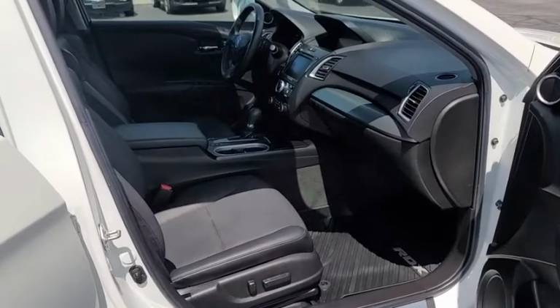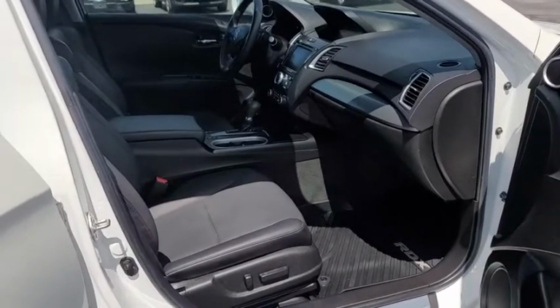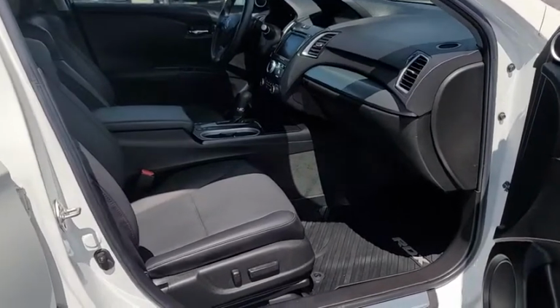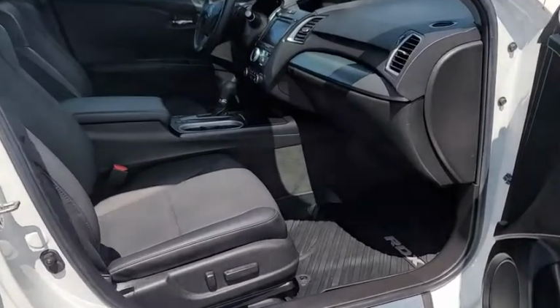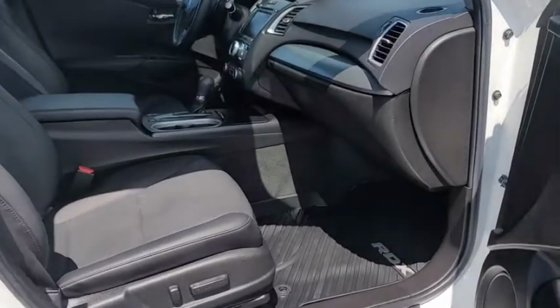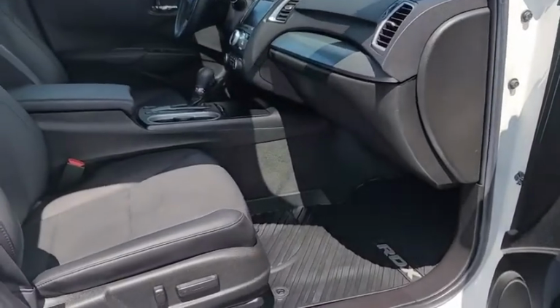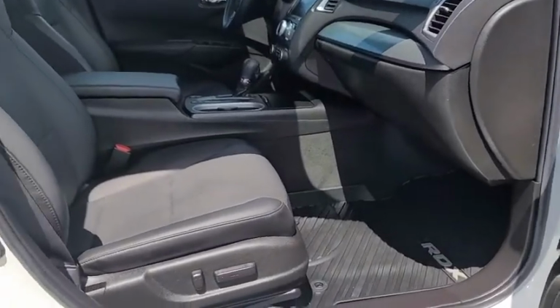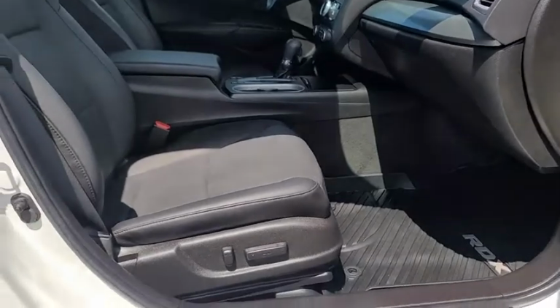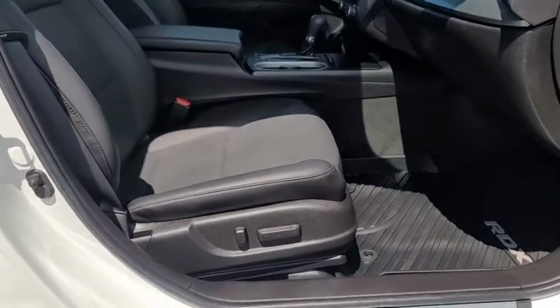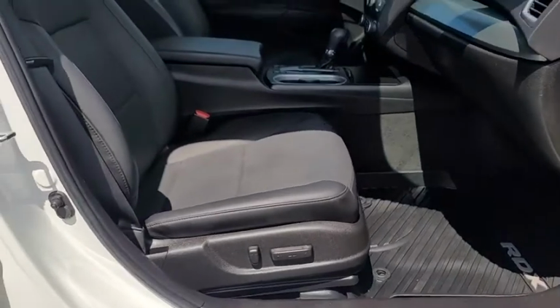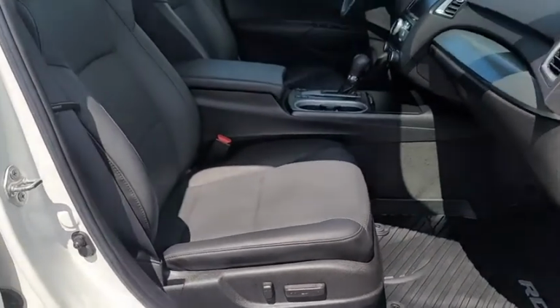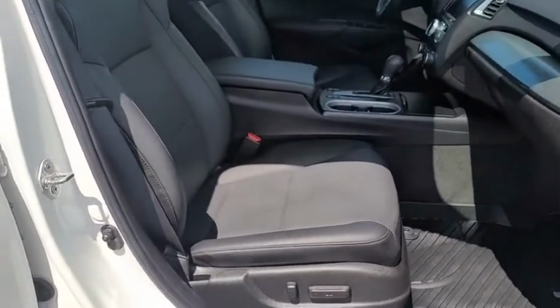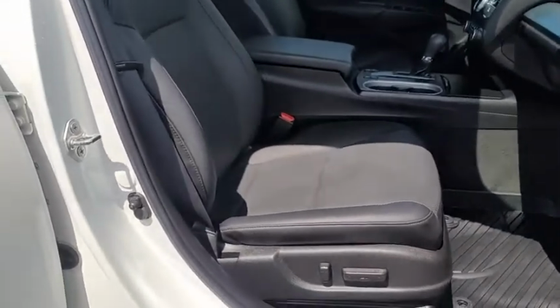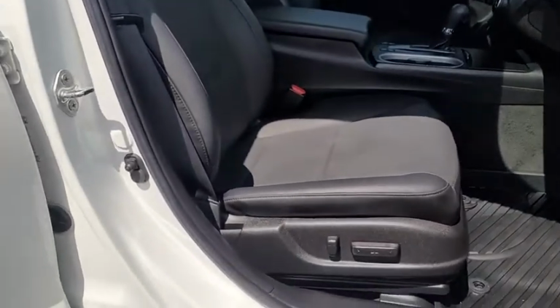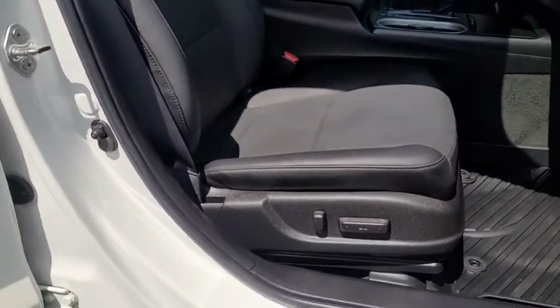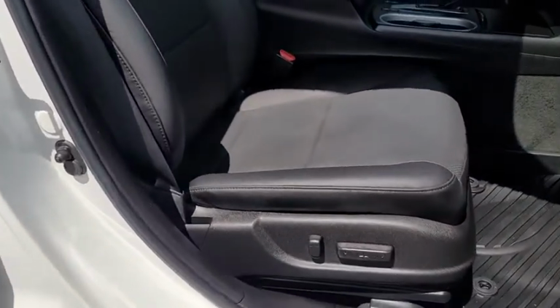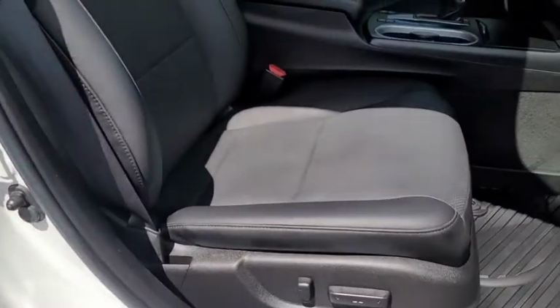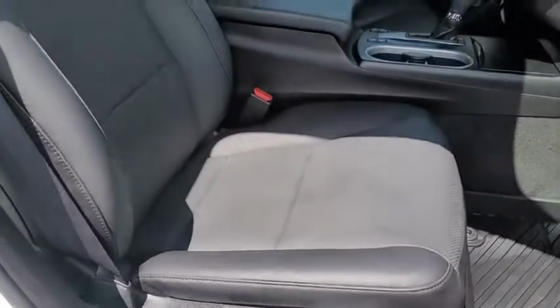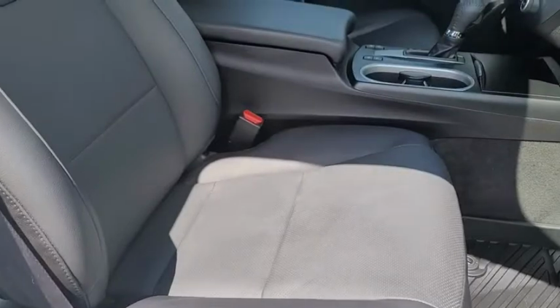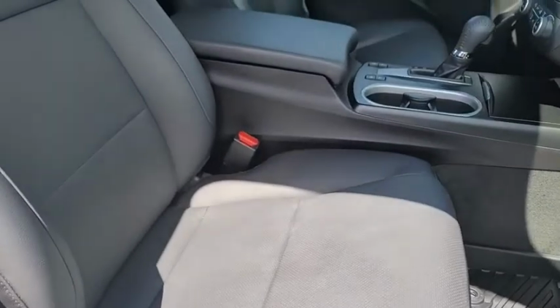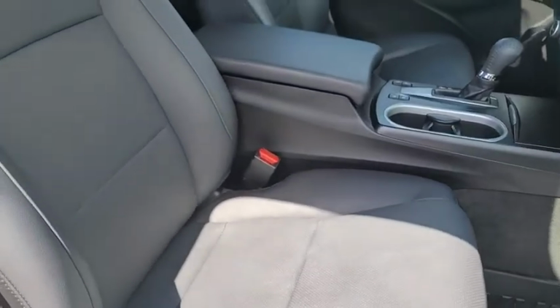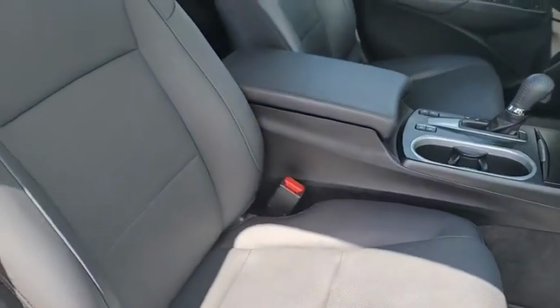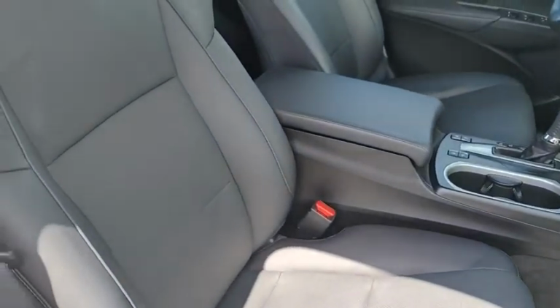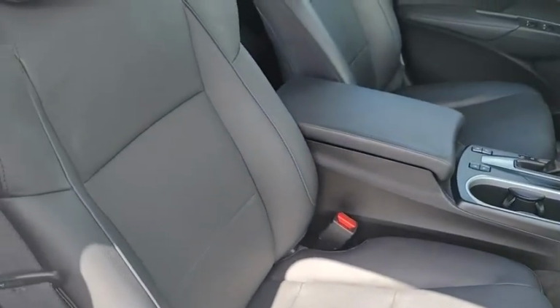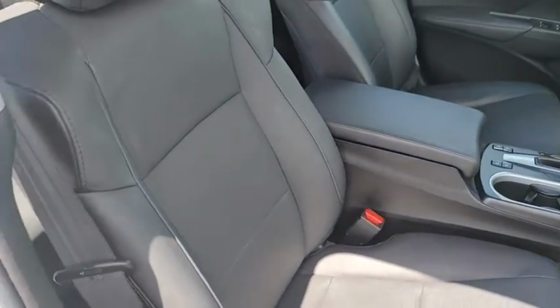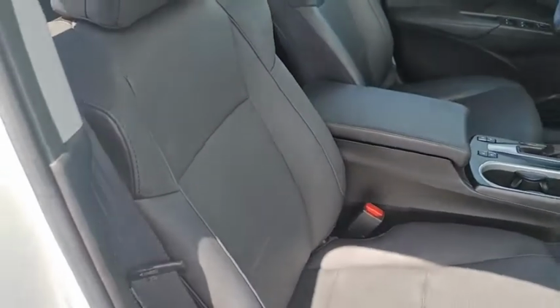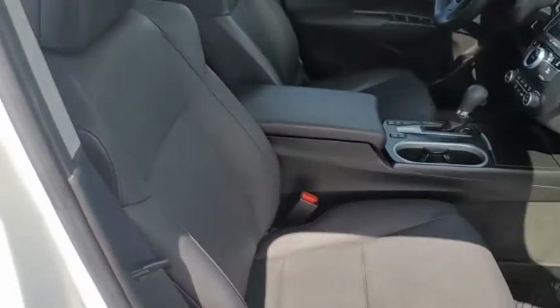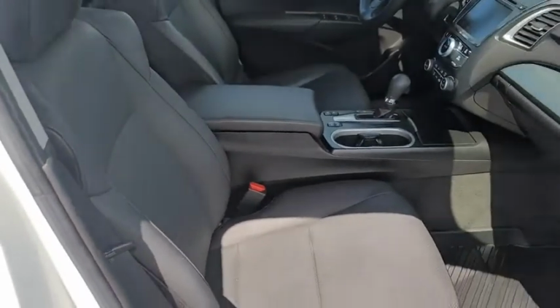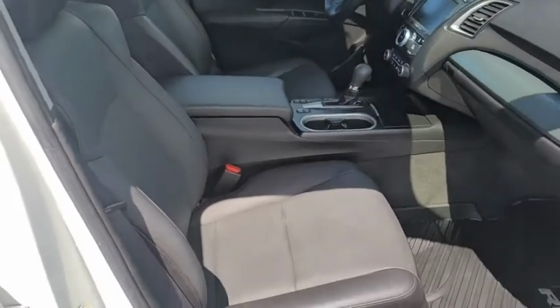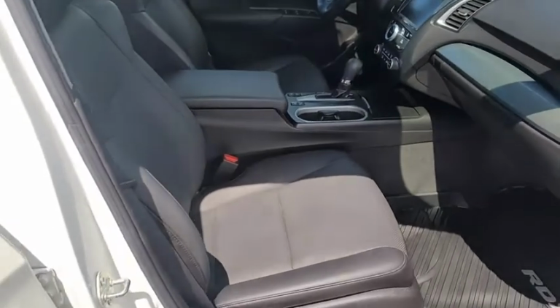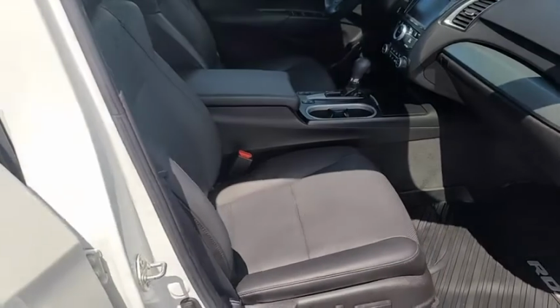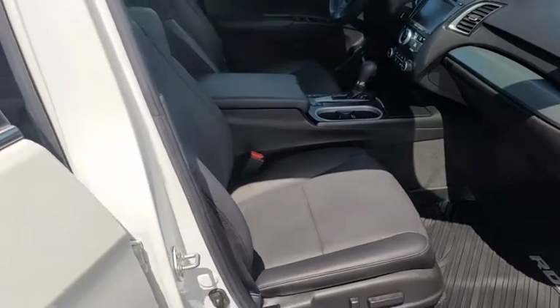Going to the inside of the vehicle, you can see that both front seats are black leather. They are both powered, heated, and ventilated seats — so during the winter when you're cold you can heat them up, and during the summer you can cool your backside.